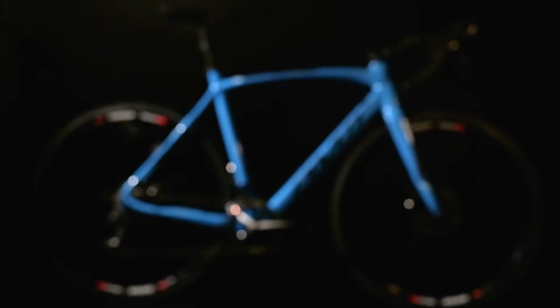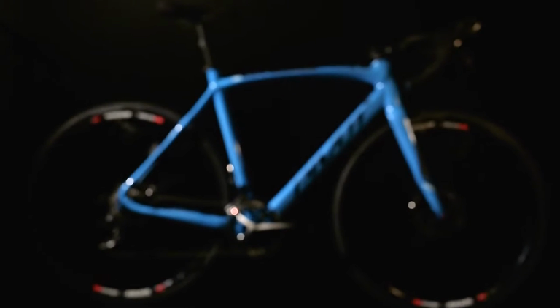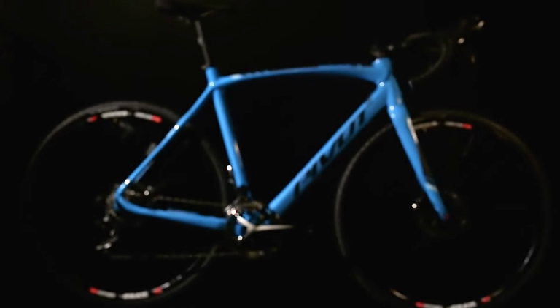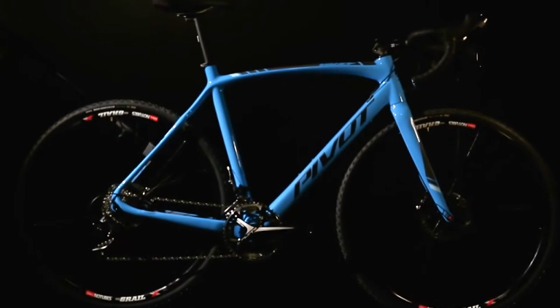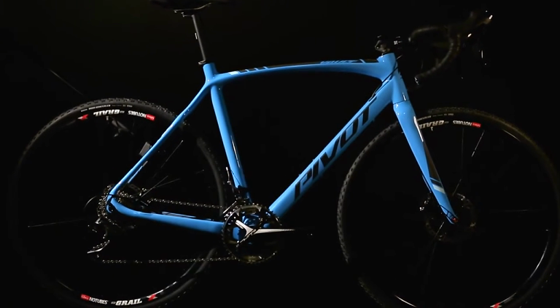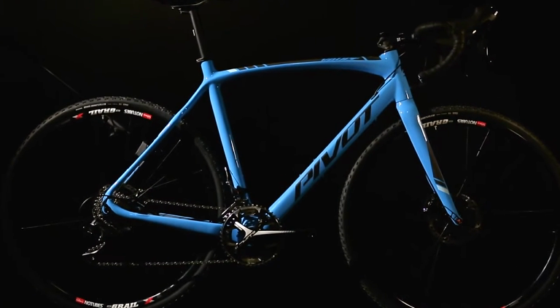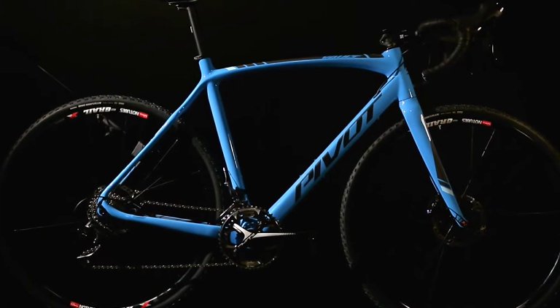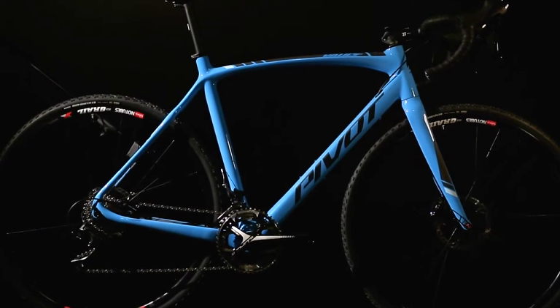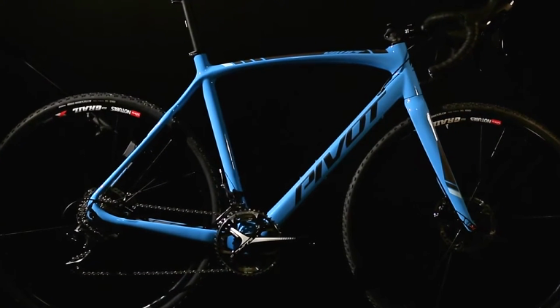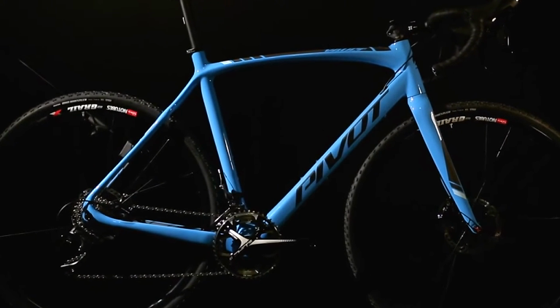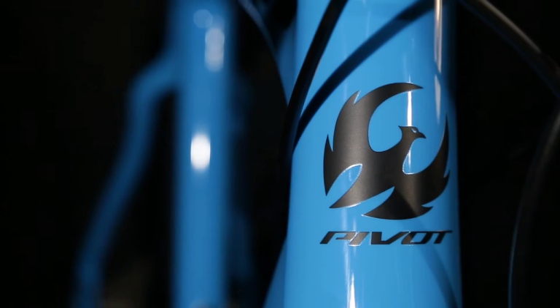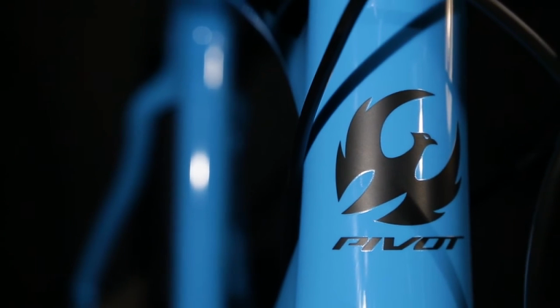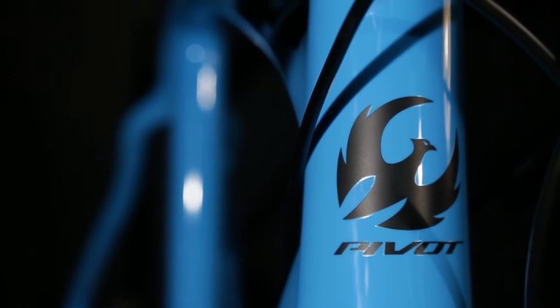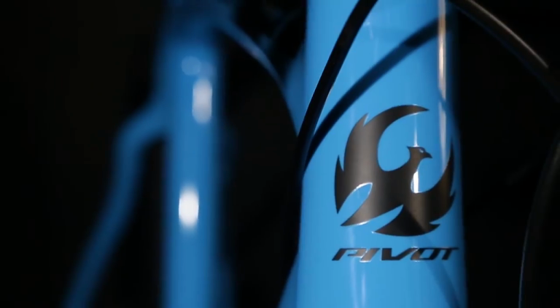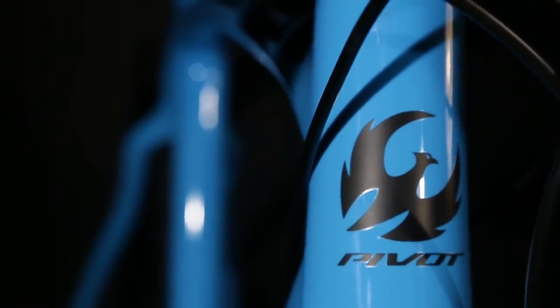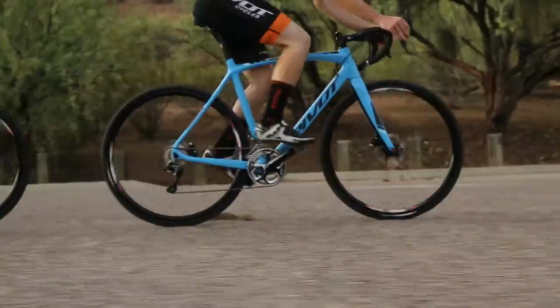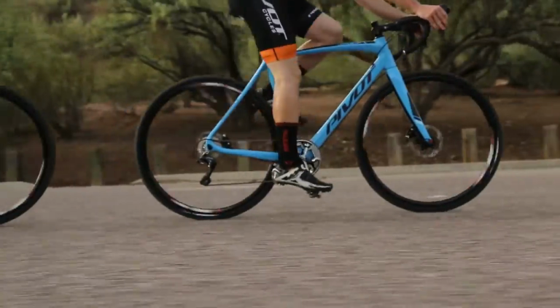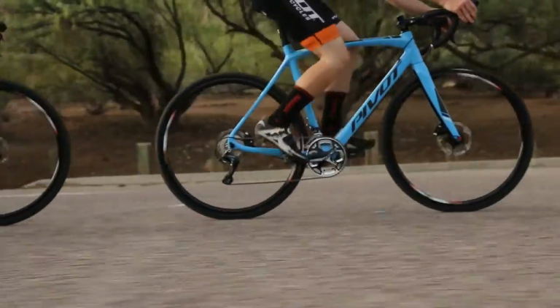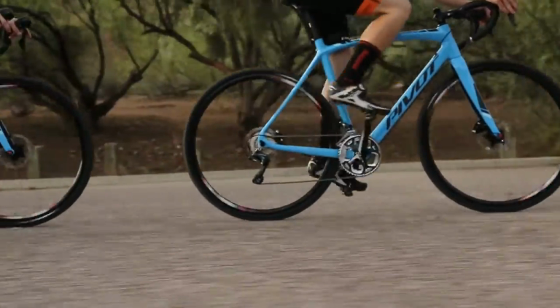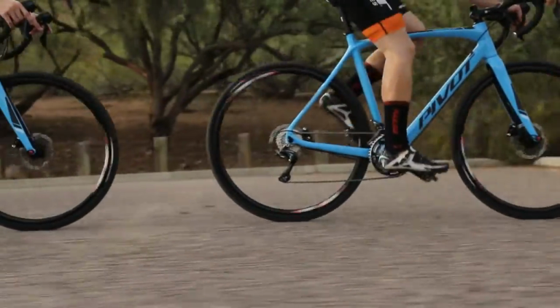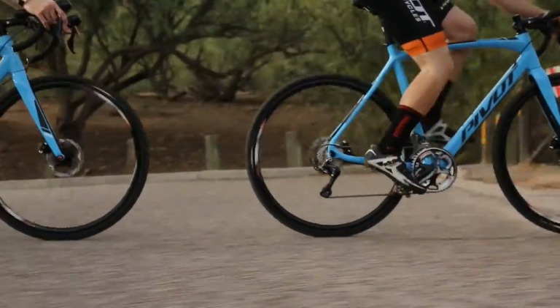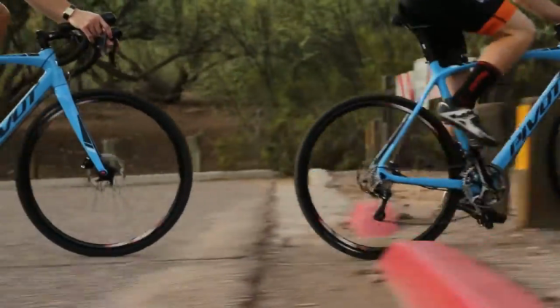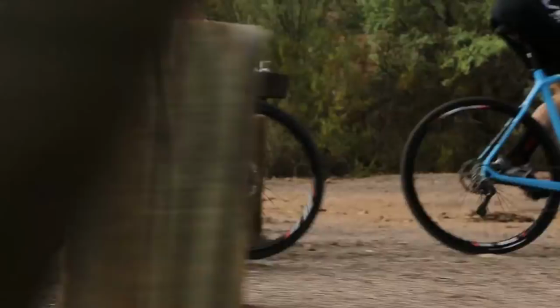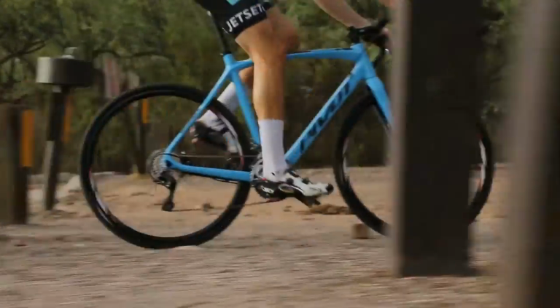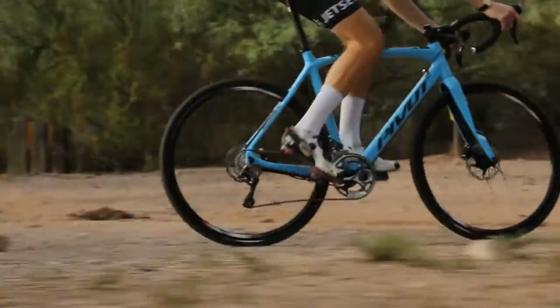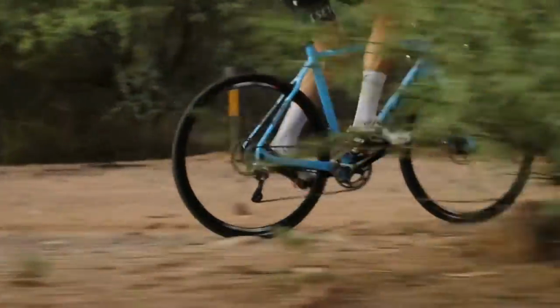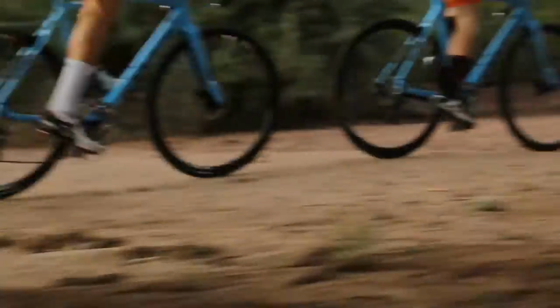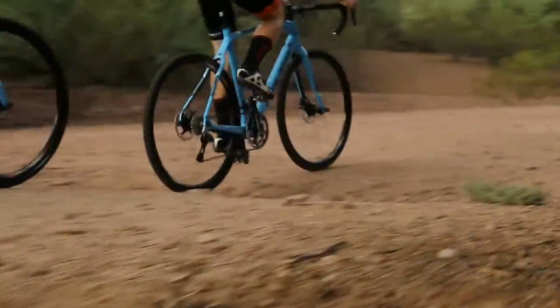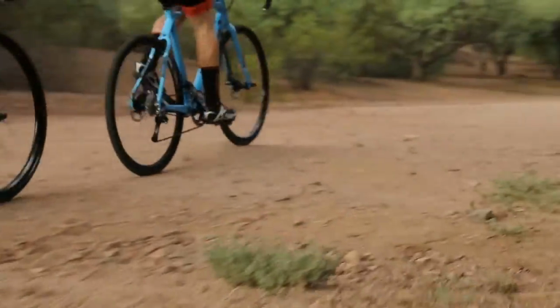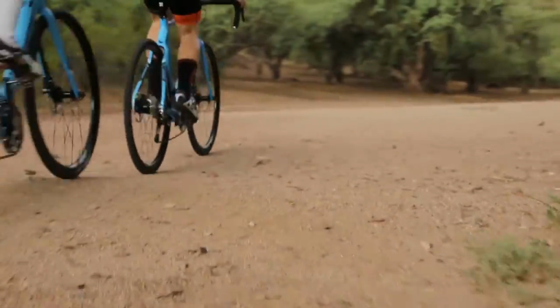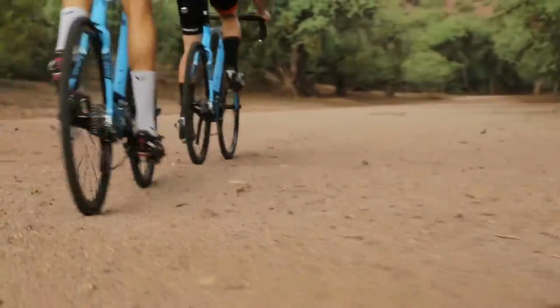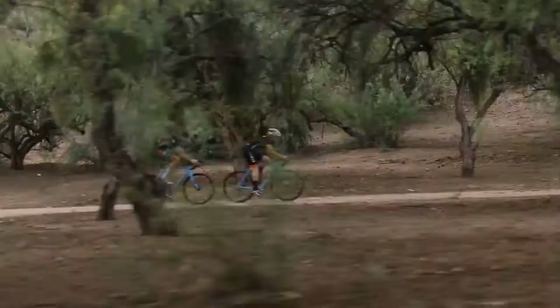The Vault's carbon fiber frame design was engineered using Pivot's proprietary hollow core internal manual process, which results in lighter and stronger frame sets overall while allowing much greater control over the feel of the bike and stiffness in key areas.